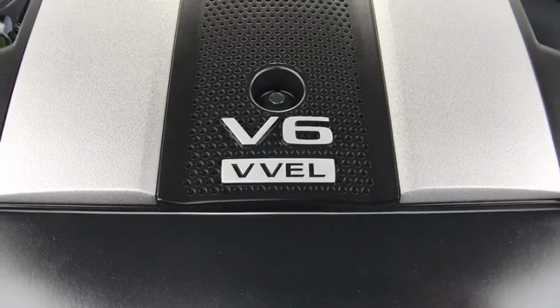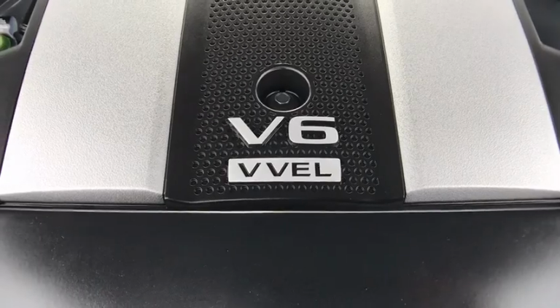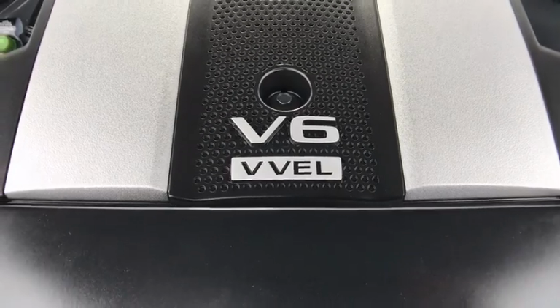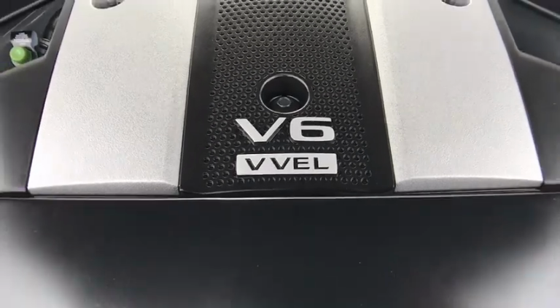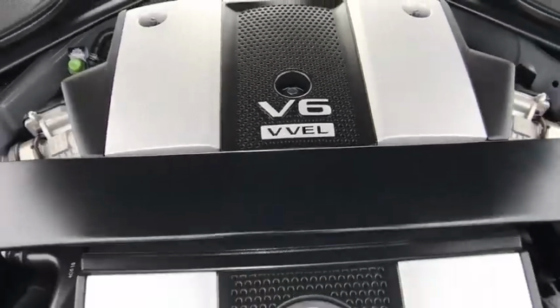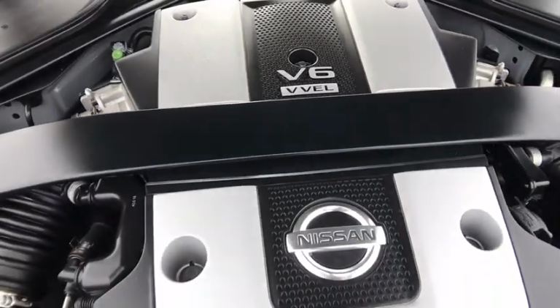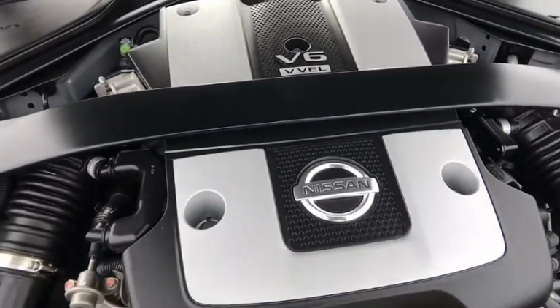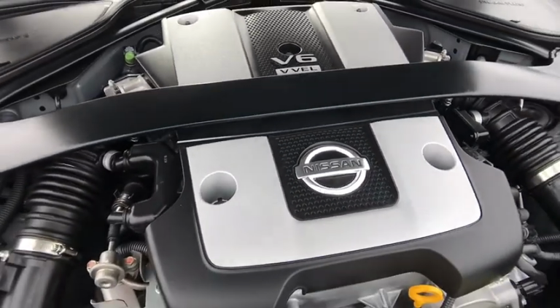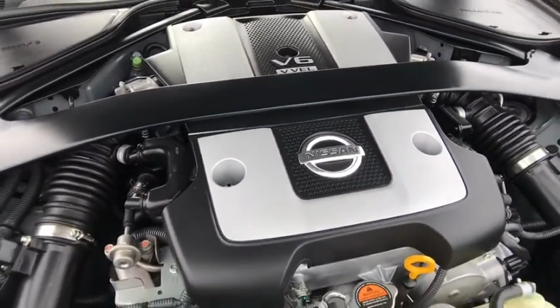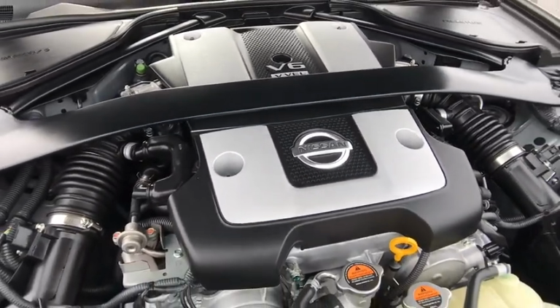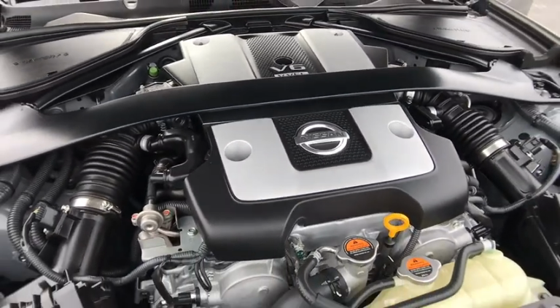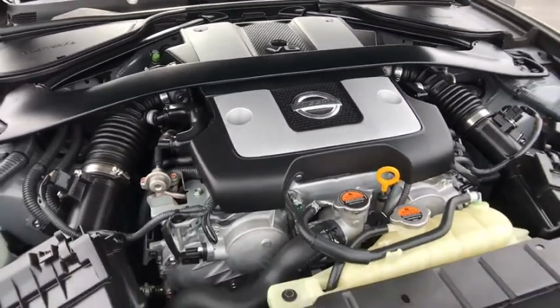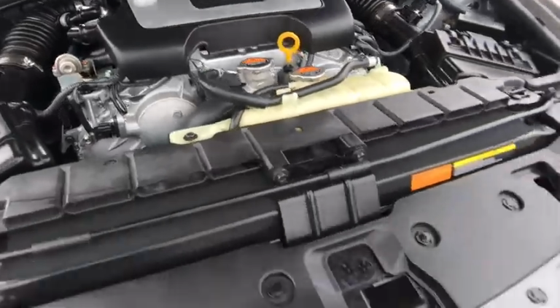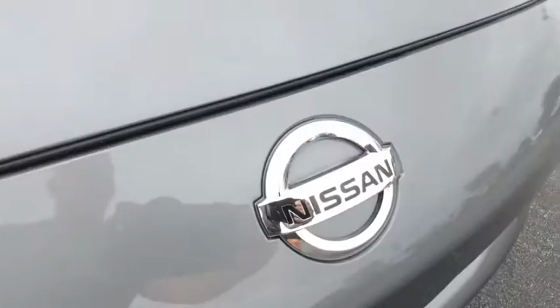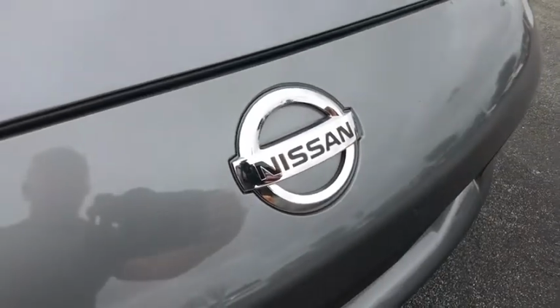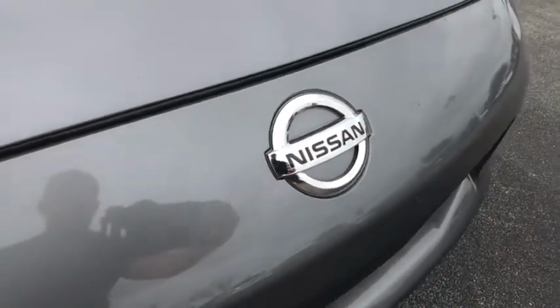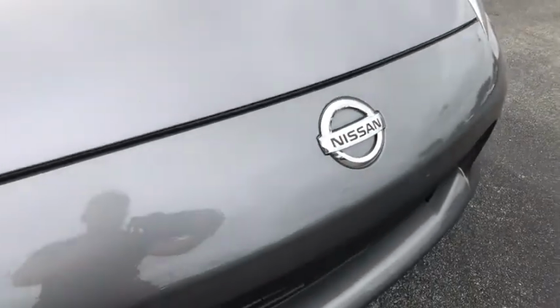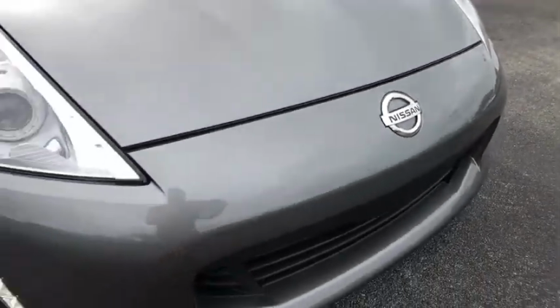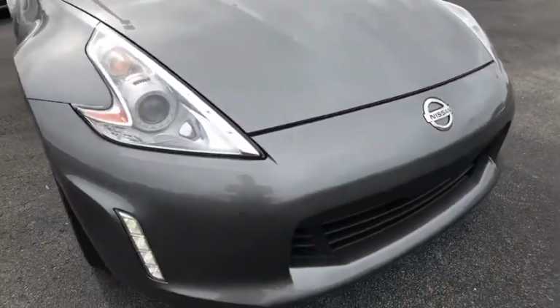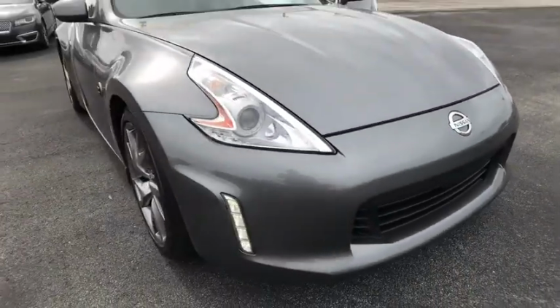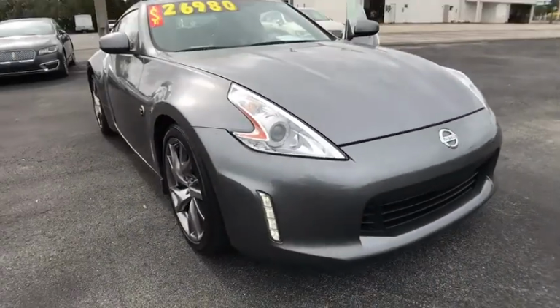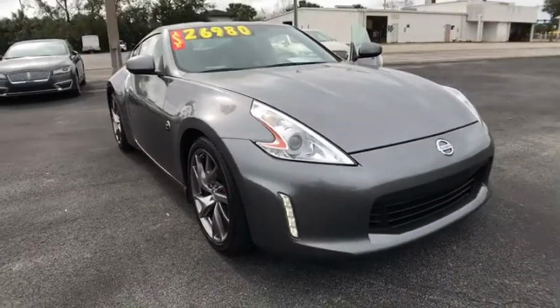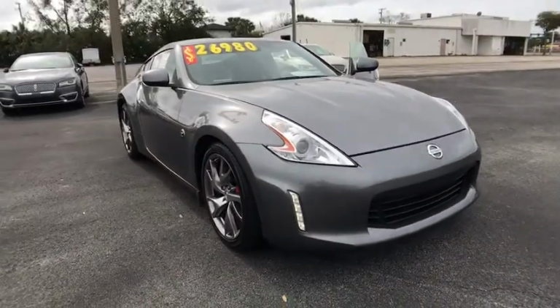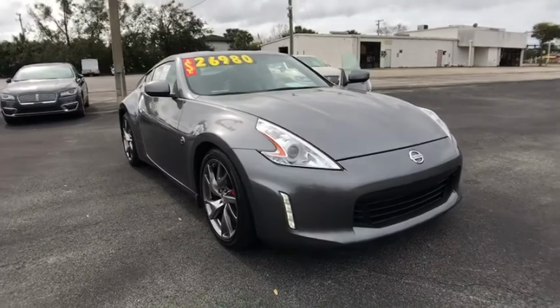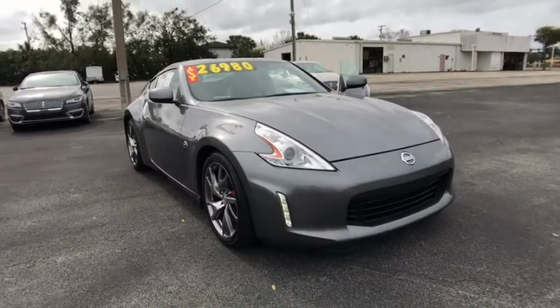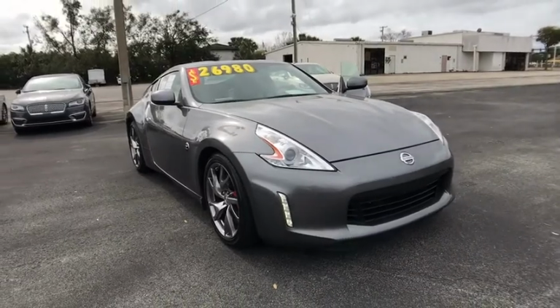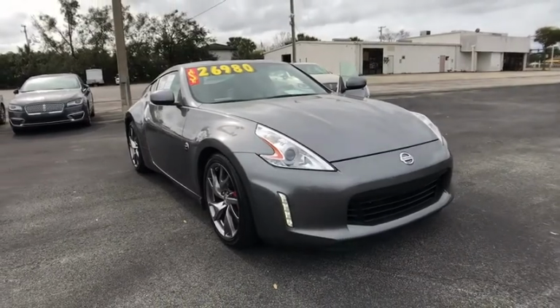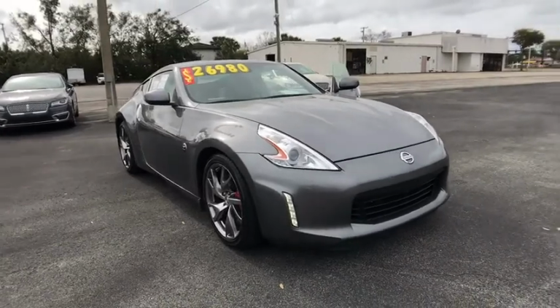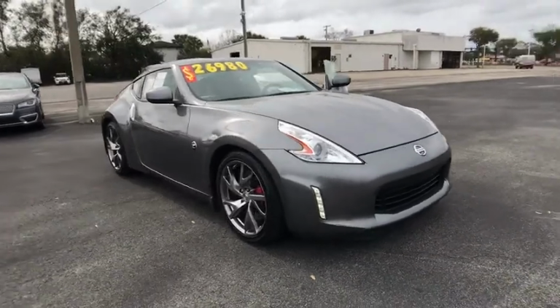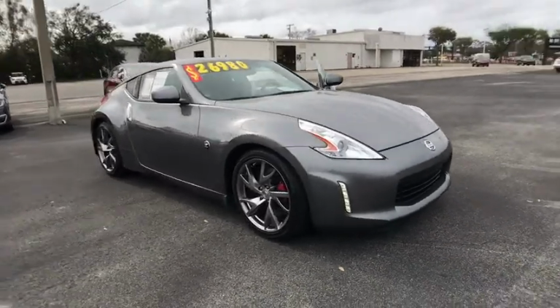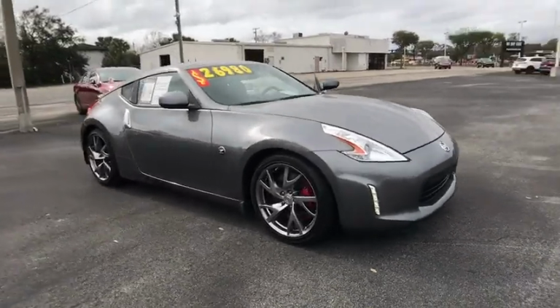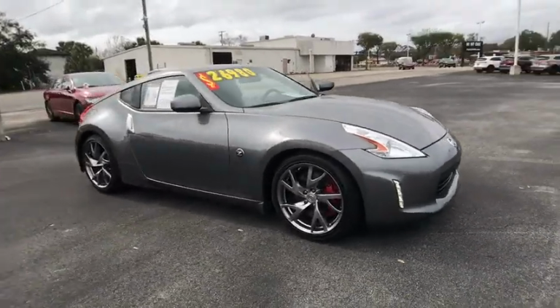The 2015 Nissan 370Z. With its richly crafted driver-obsessed cockpit and the world's first synchro rev match manual transmission, the lower, wider, lighter Nissan Z is in a class all its own.